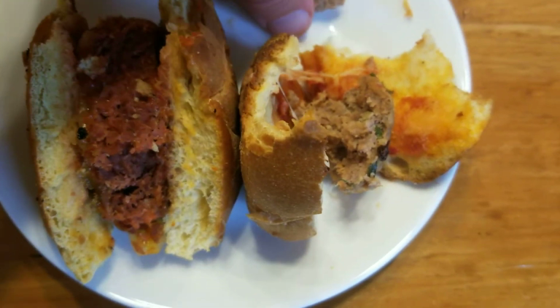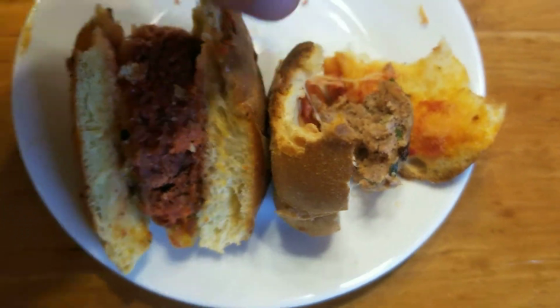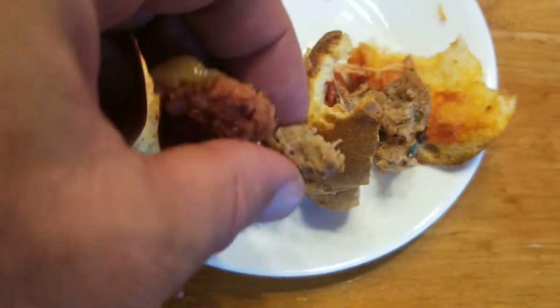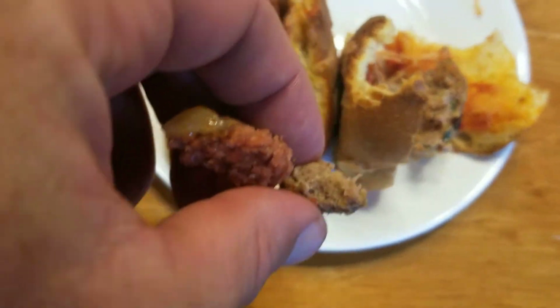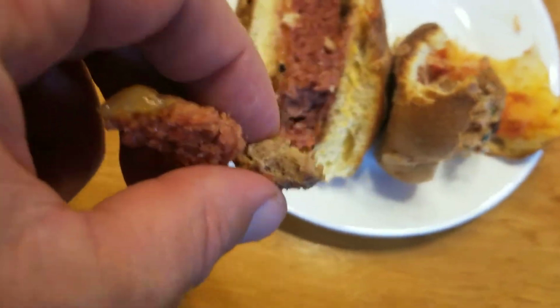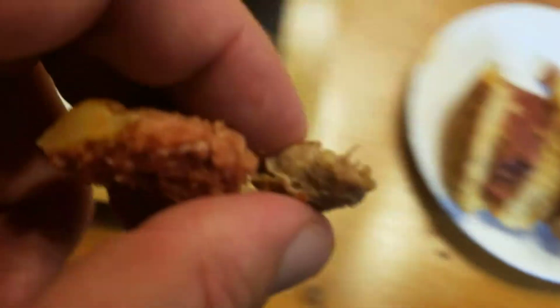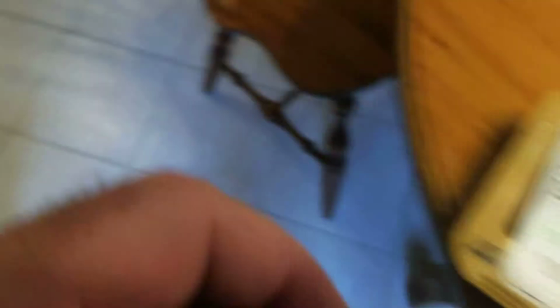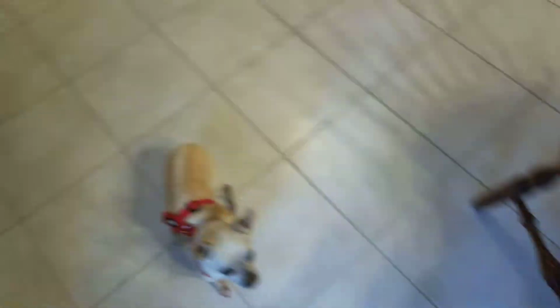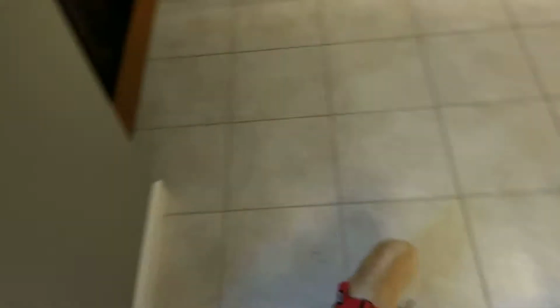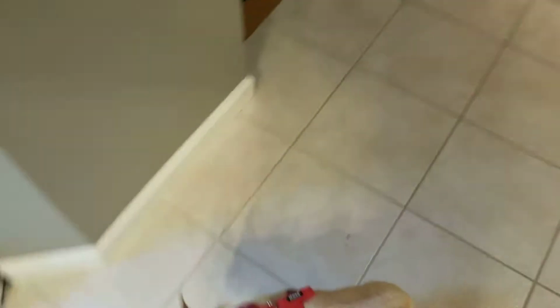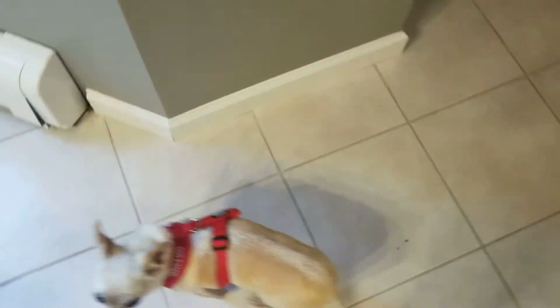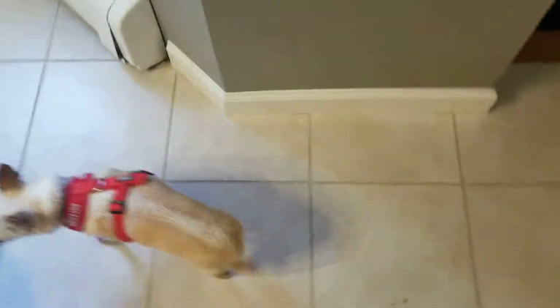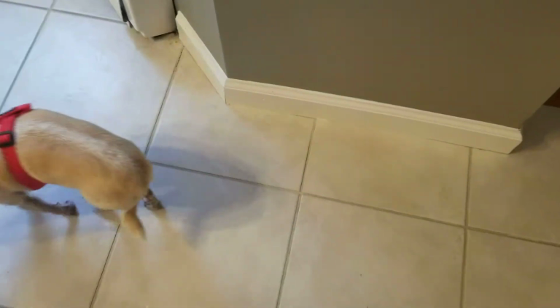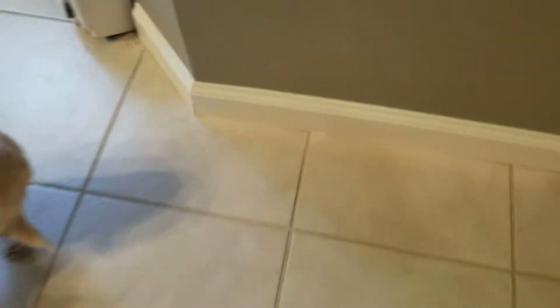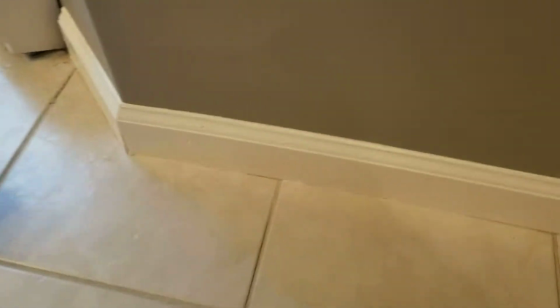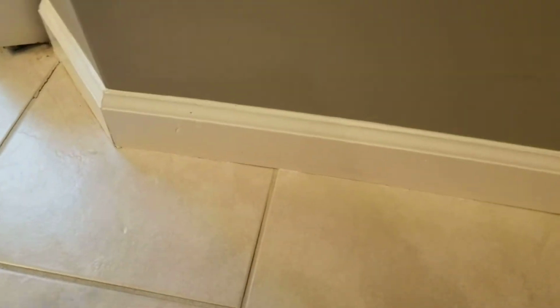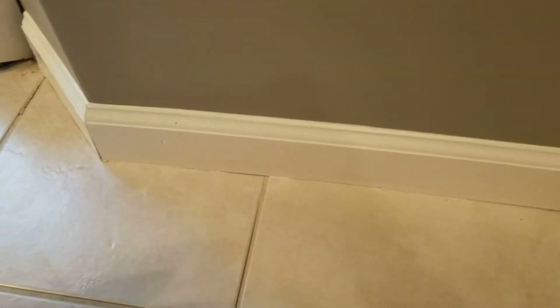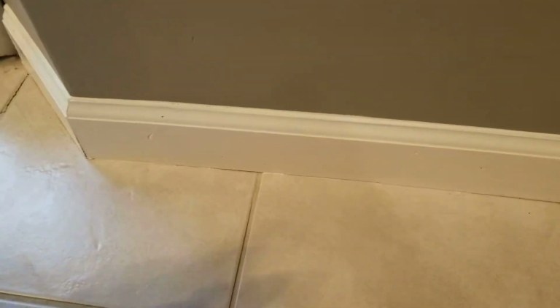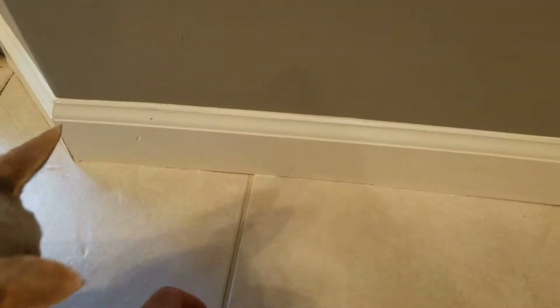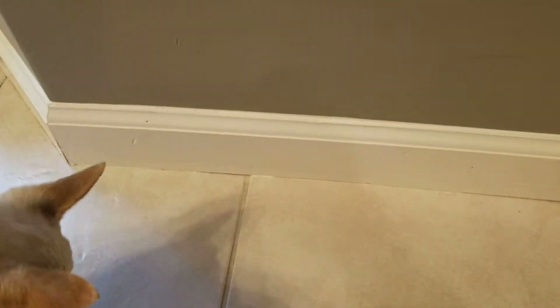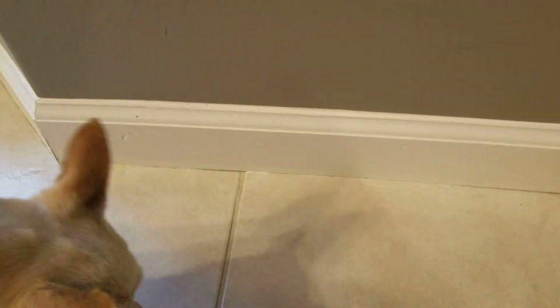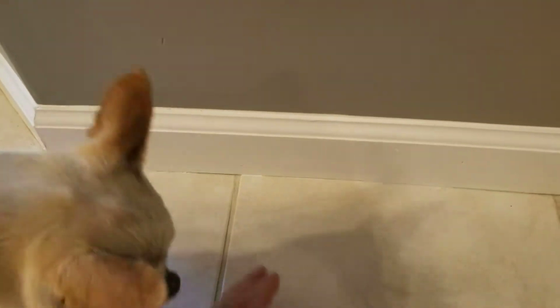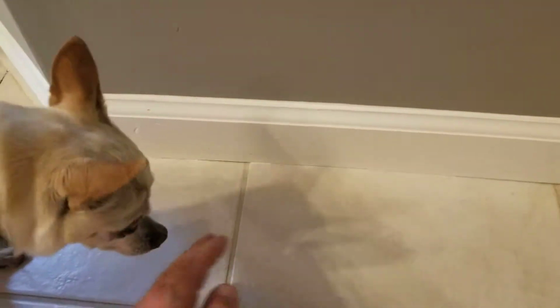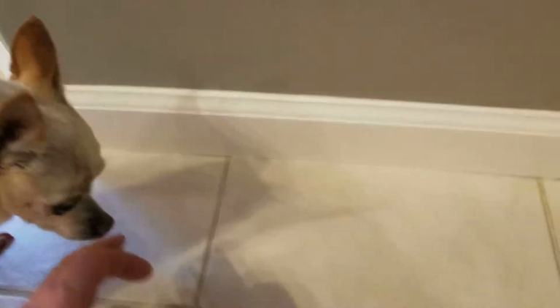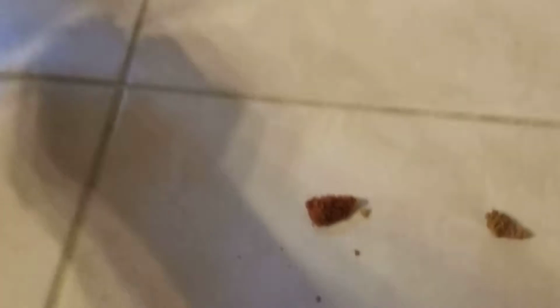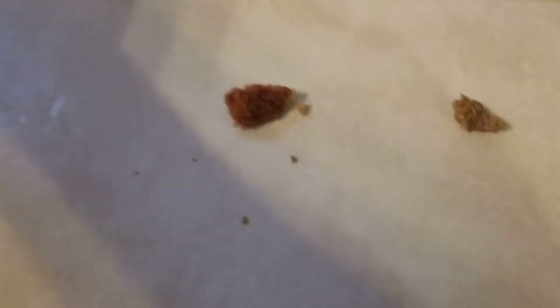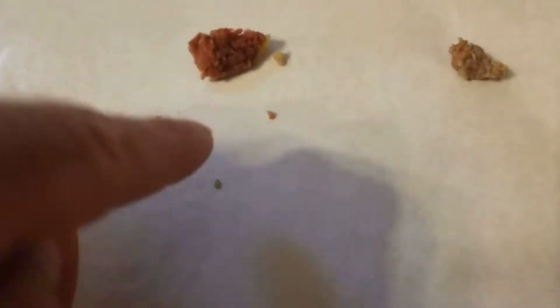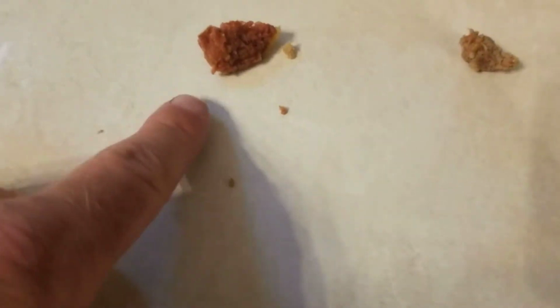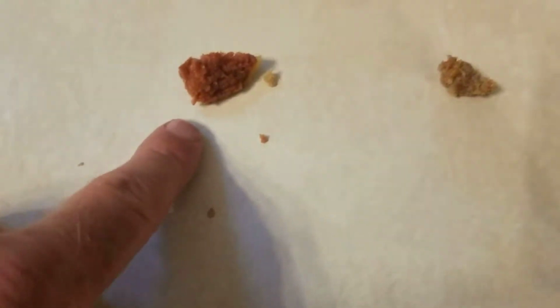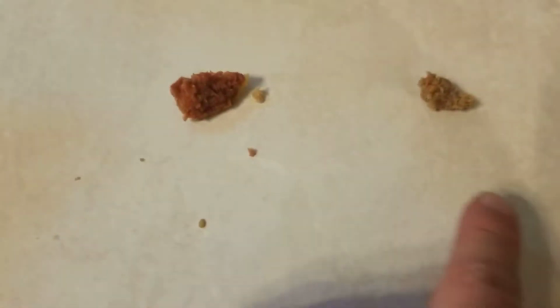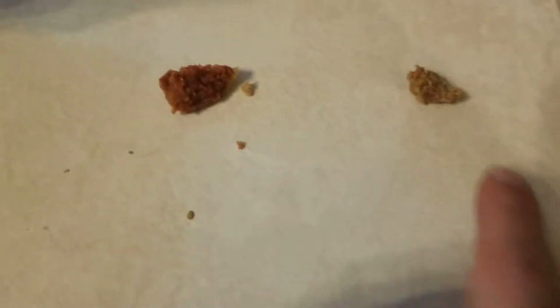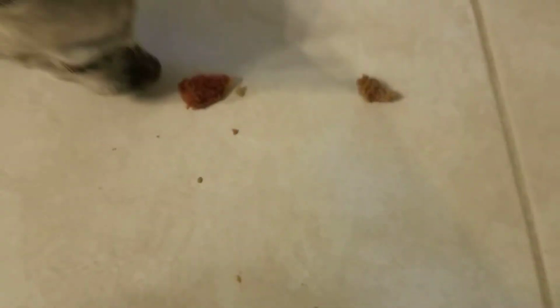So the Beyond Meat is a little bit redder and the hamburger is browner. Here's my little expert taster — I'm going to put the Beyond Meat down first. So we have Beyond Meat here and hamburger here.